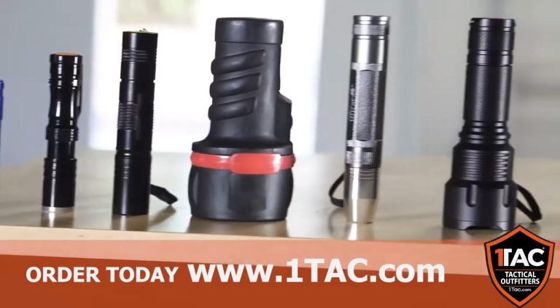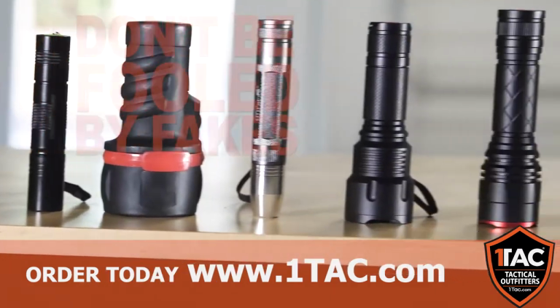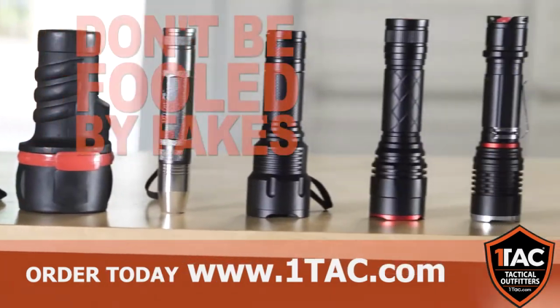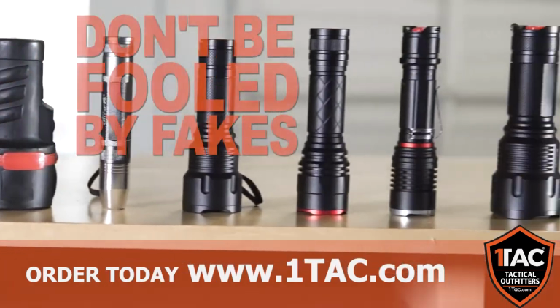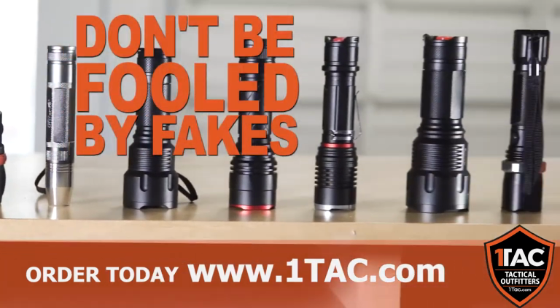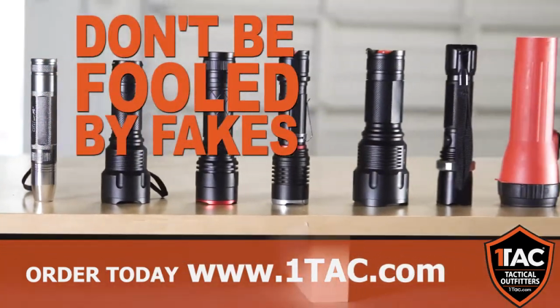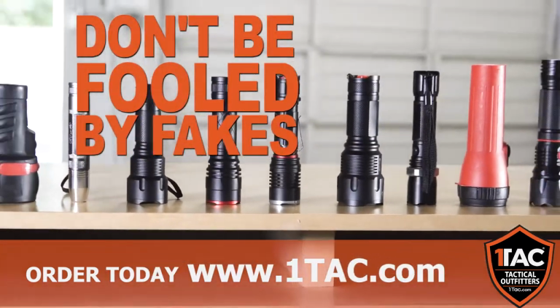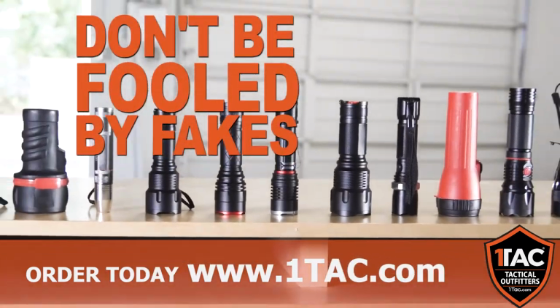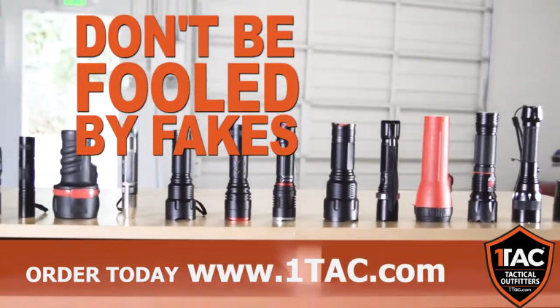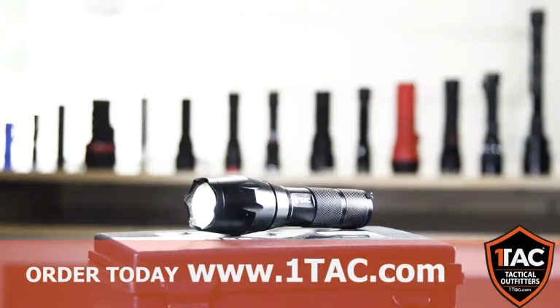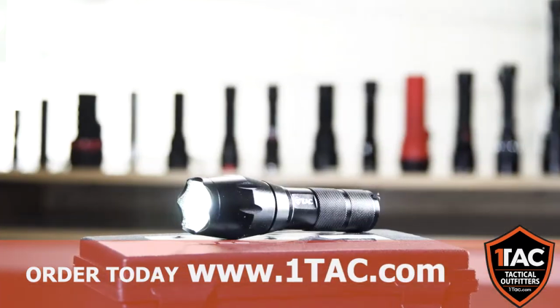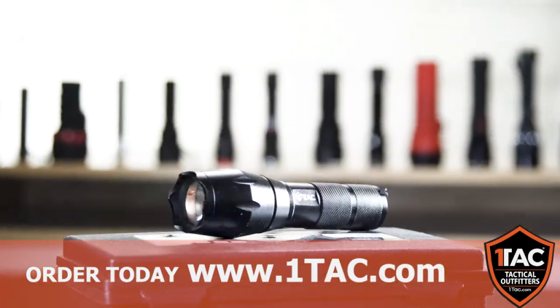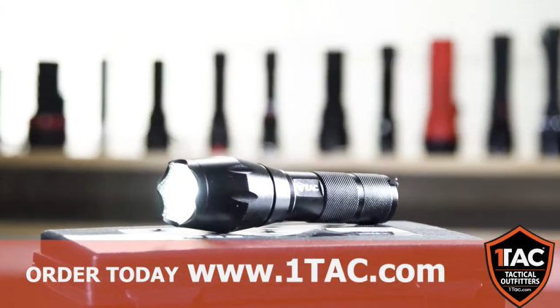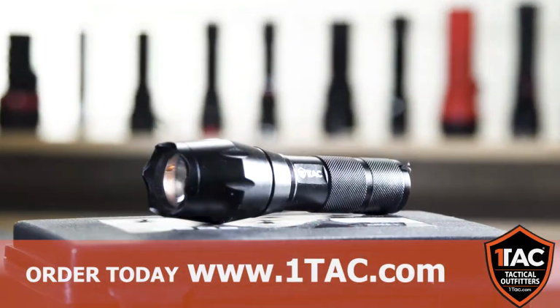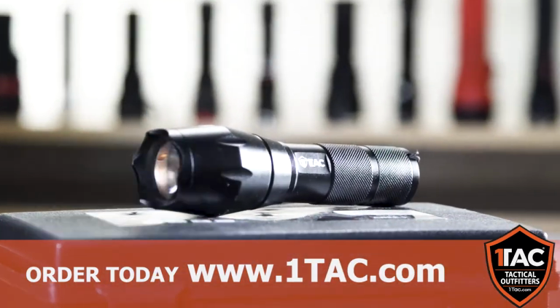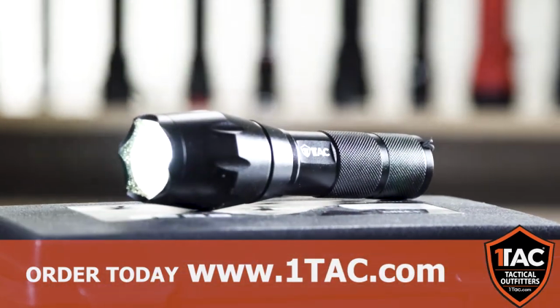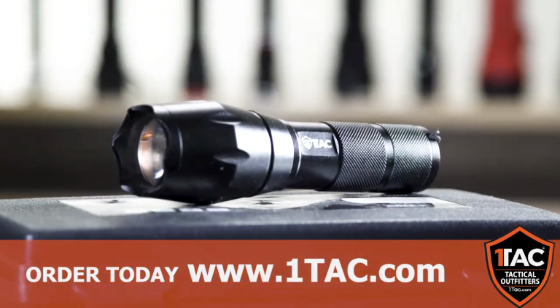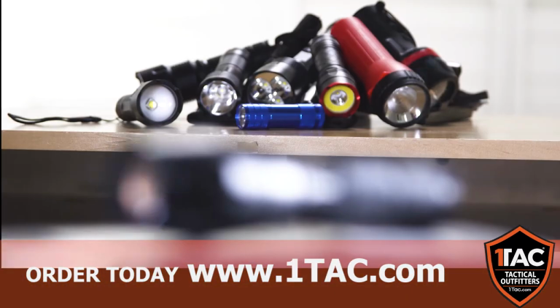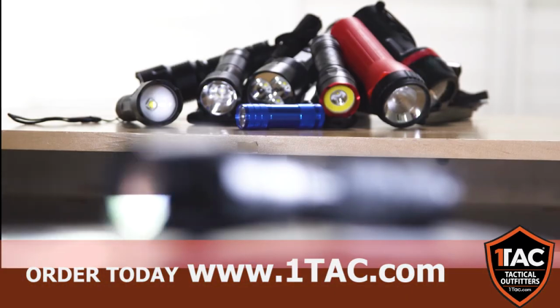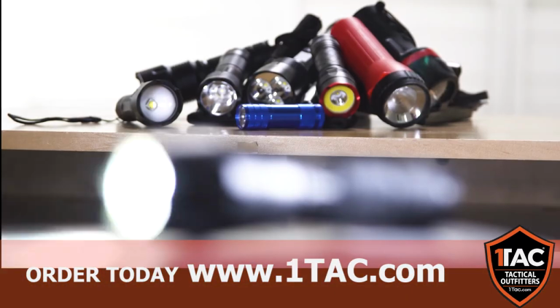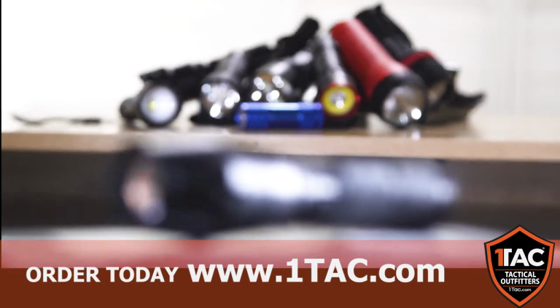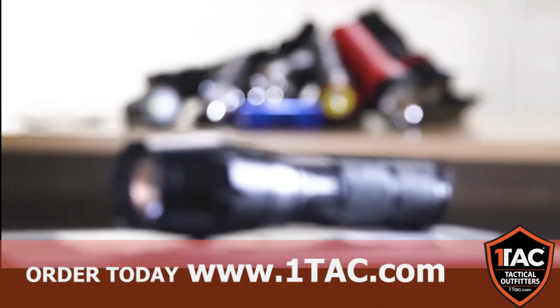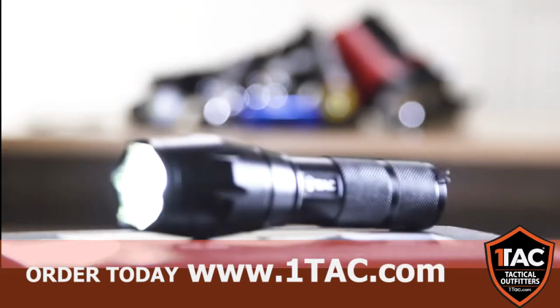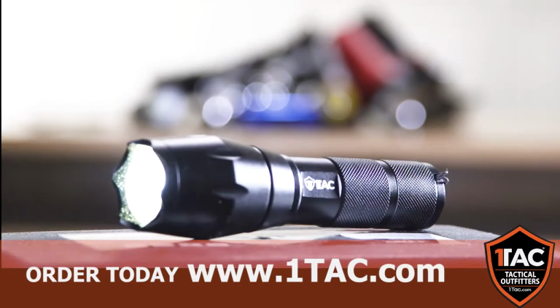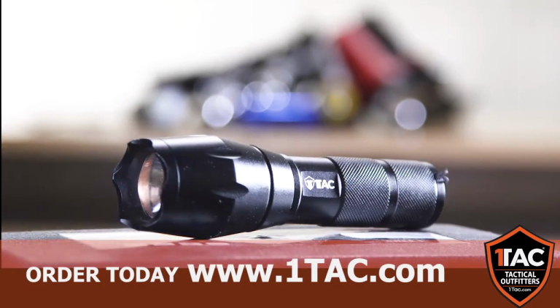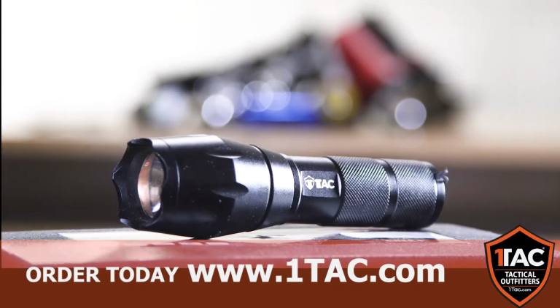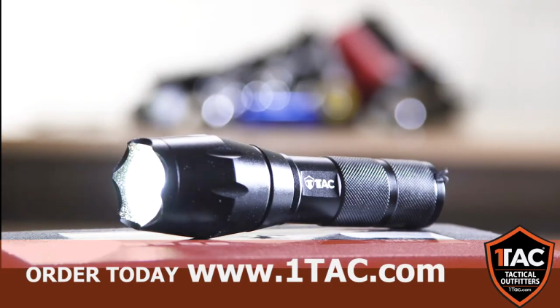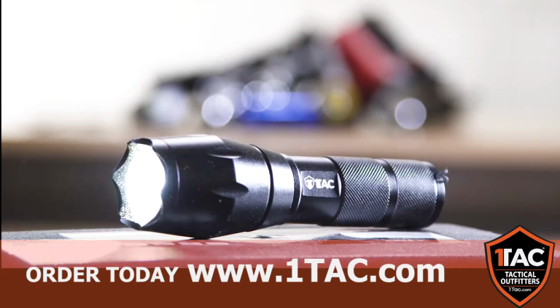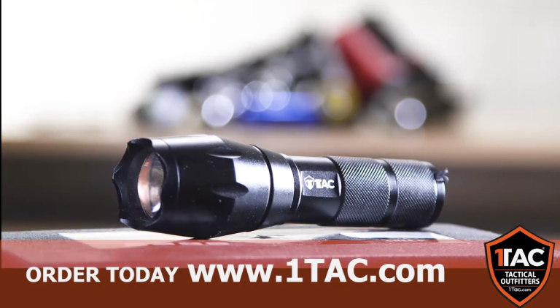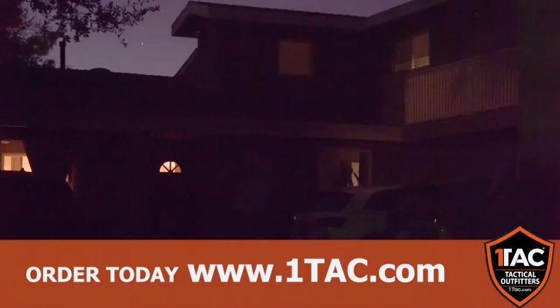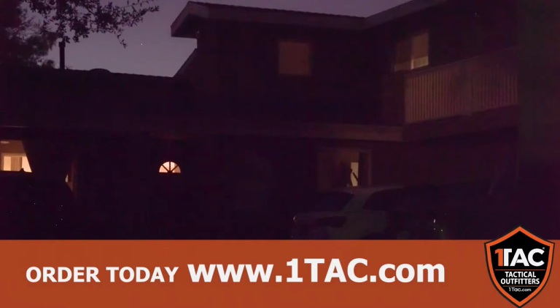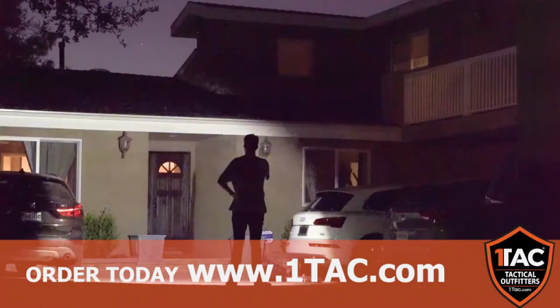Don't be fooled by other copycat lights that claim to be a high-power tactical flashlight. They may look the part, but they may leave you in the dark.